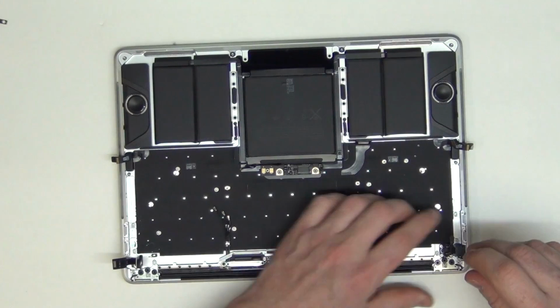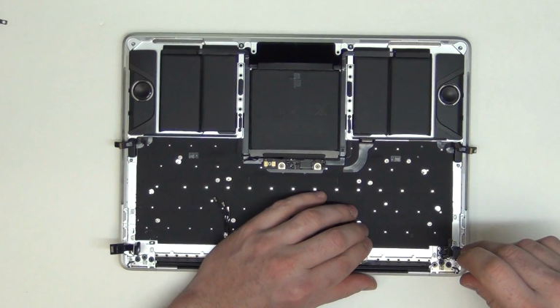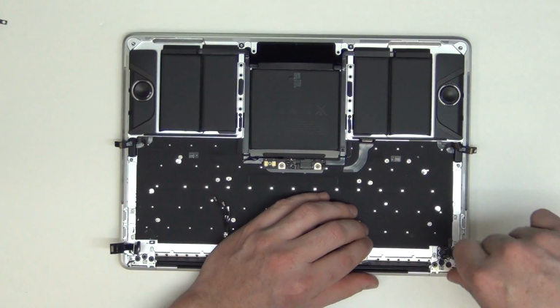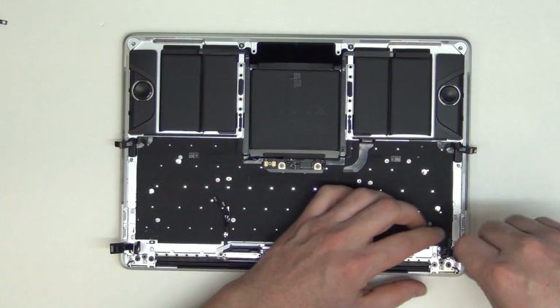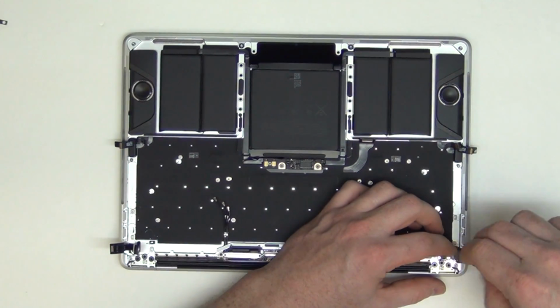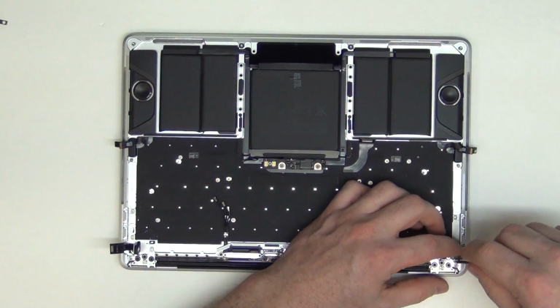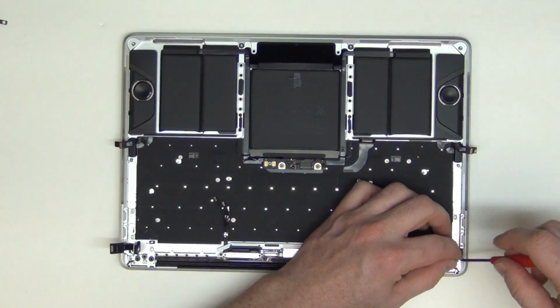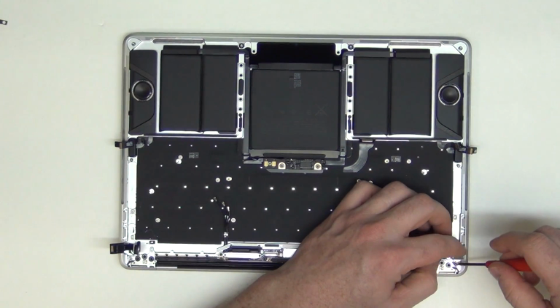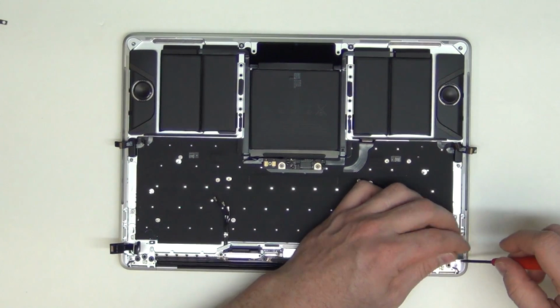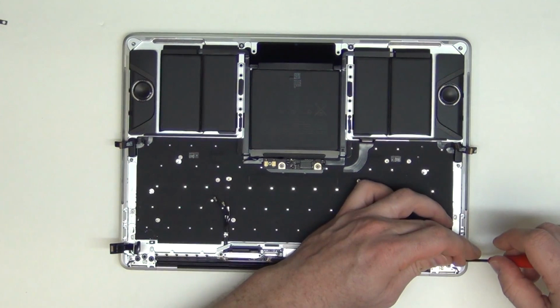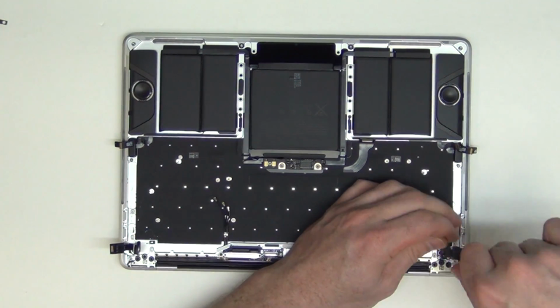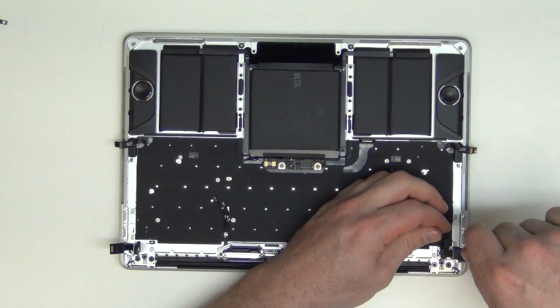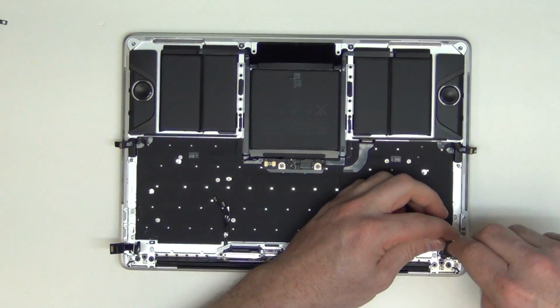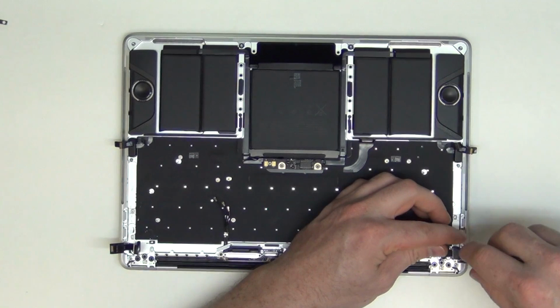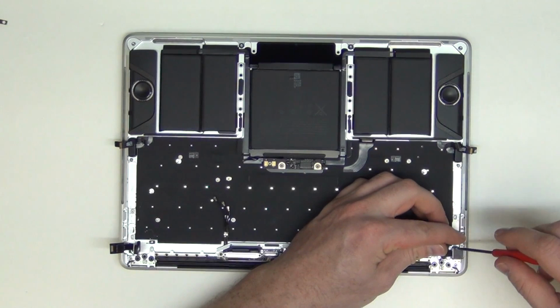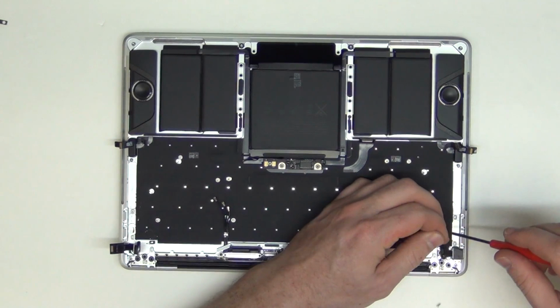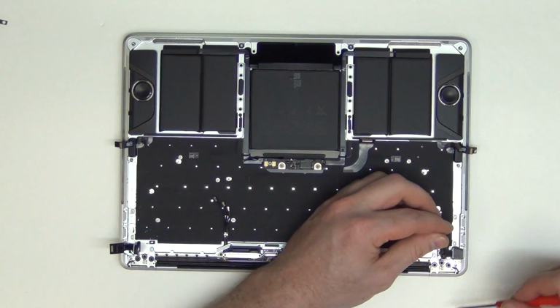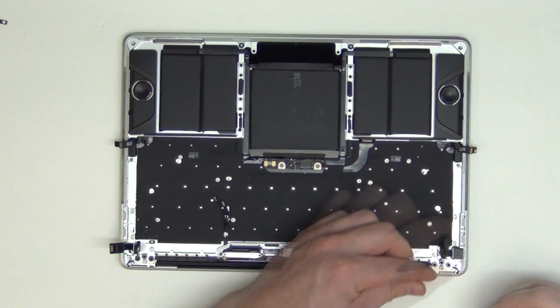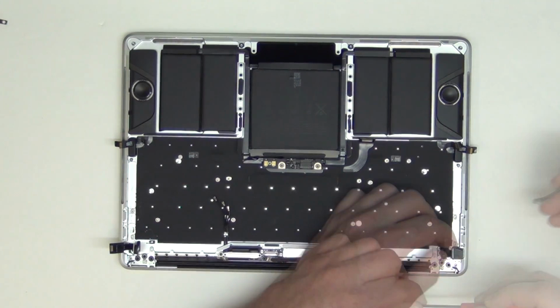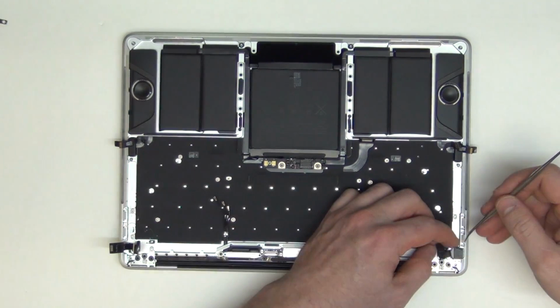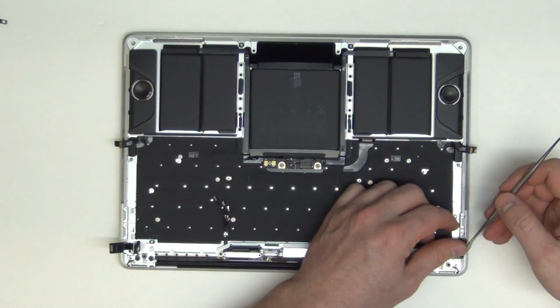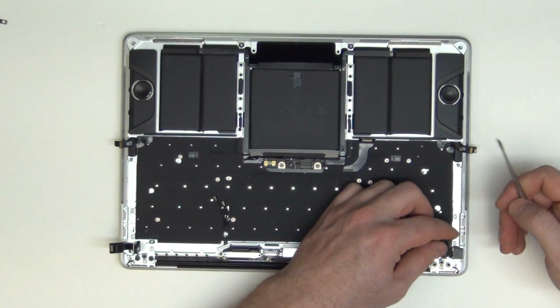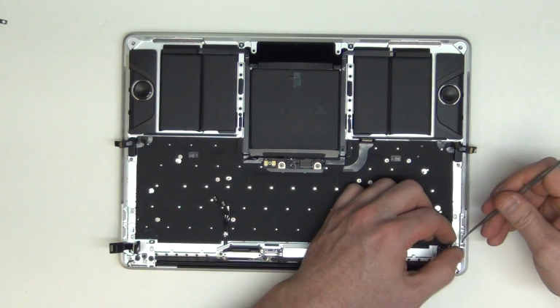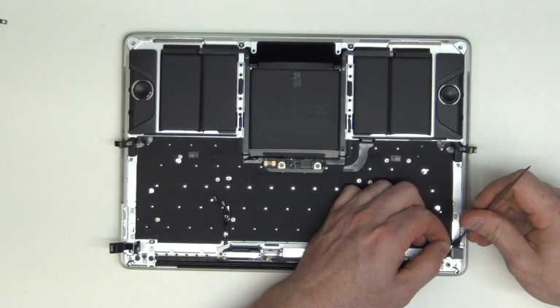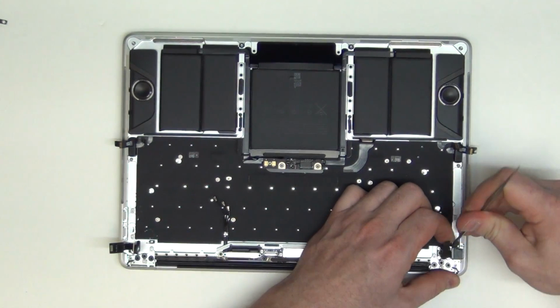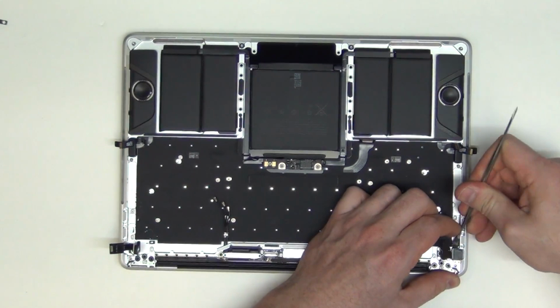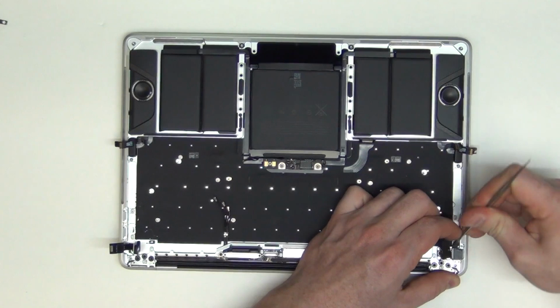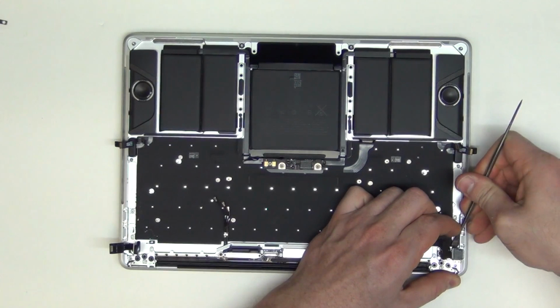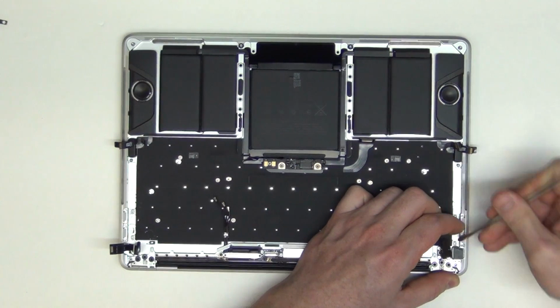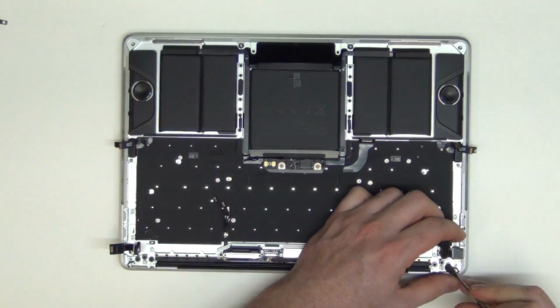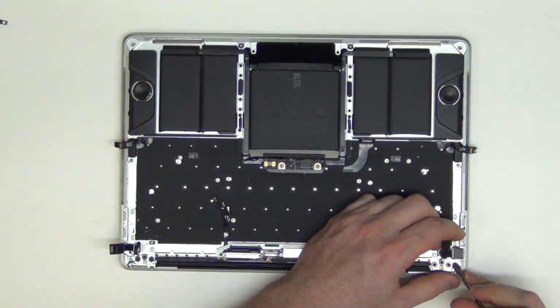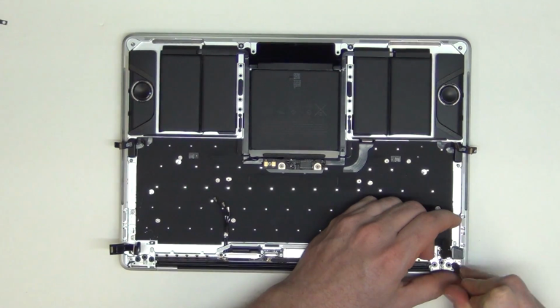Next, remove the two T3 screws from the headphone board assembly, and then use a flat tool to gently pry up the headphone board to take it out of the top case.